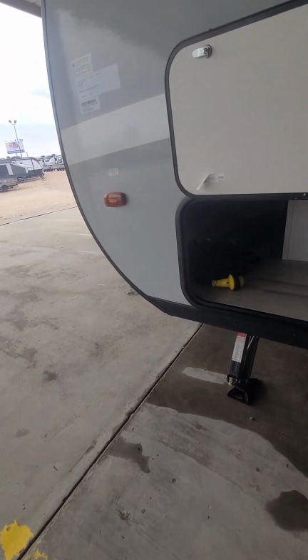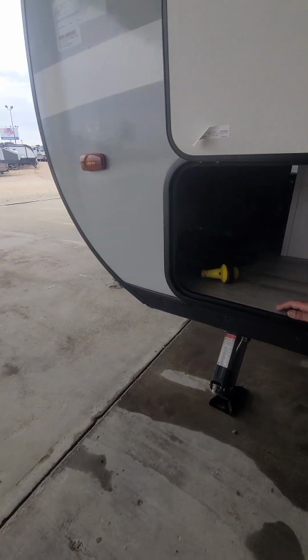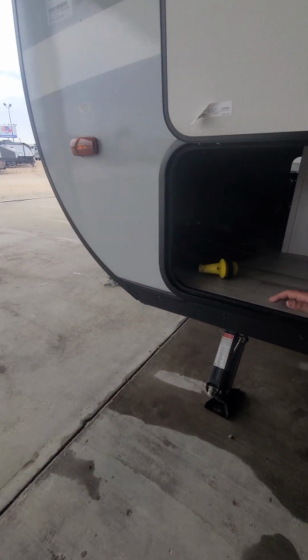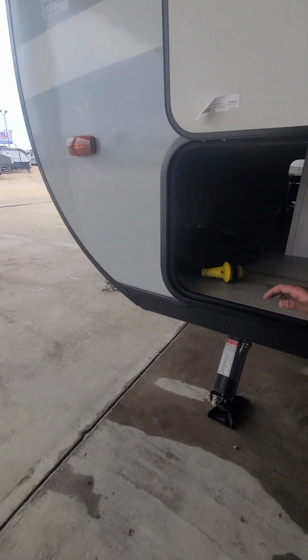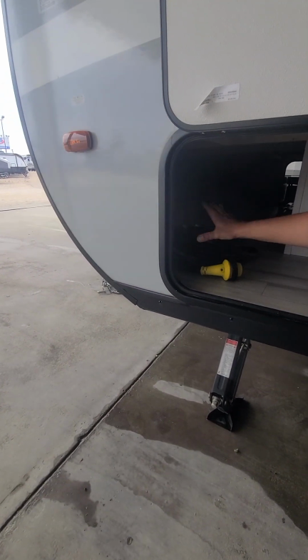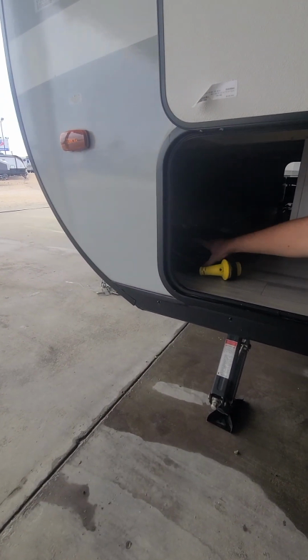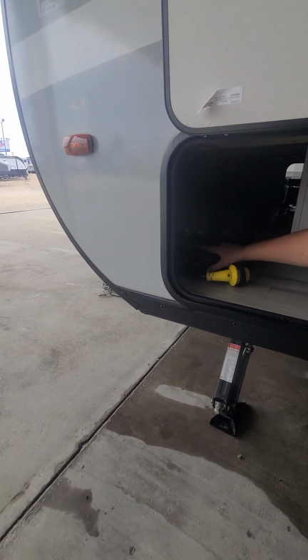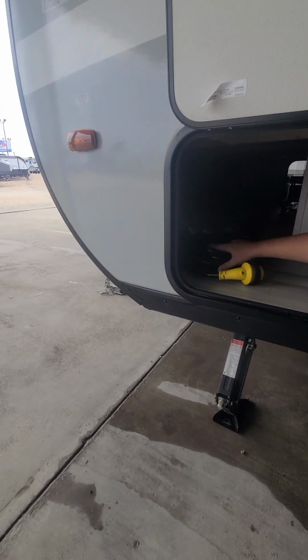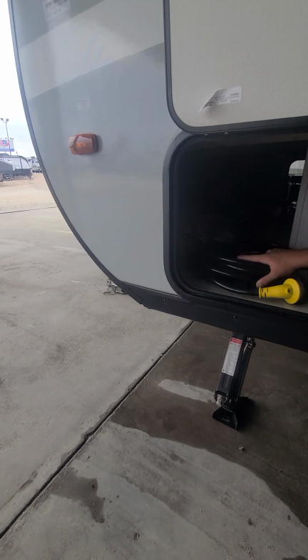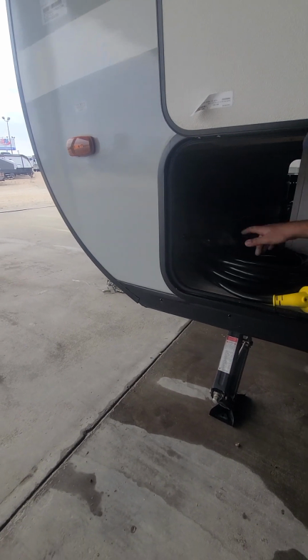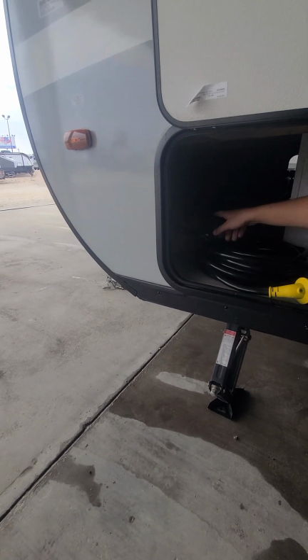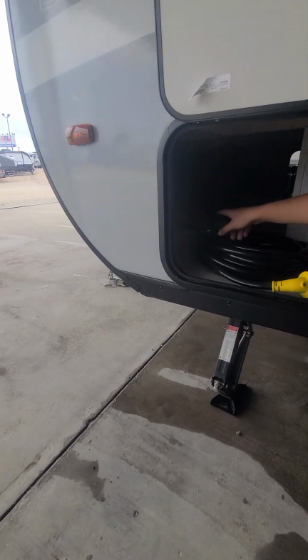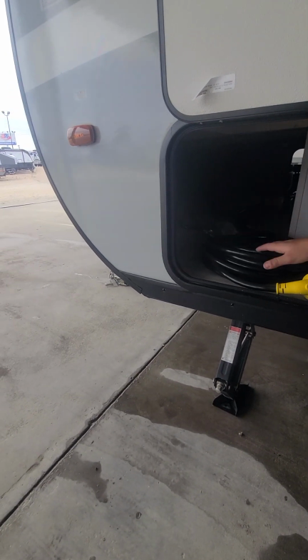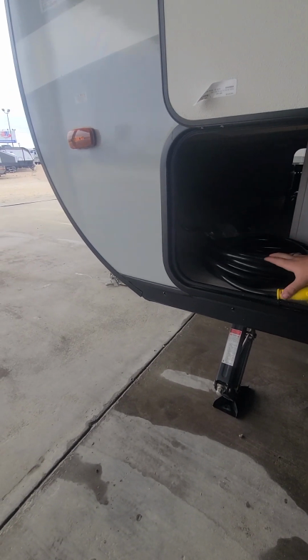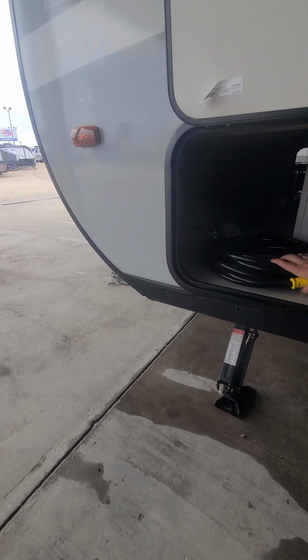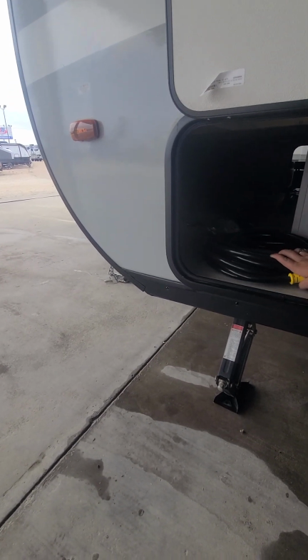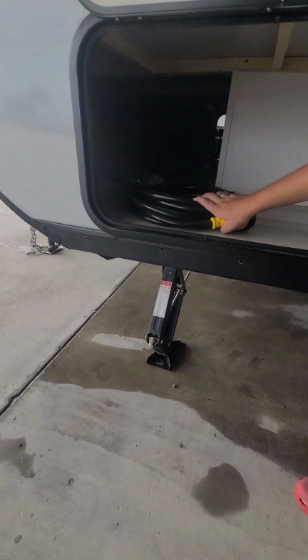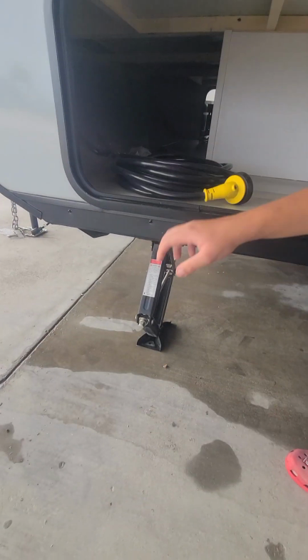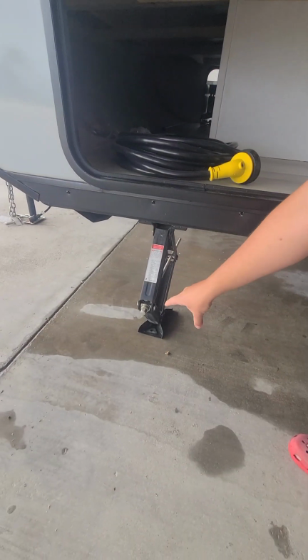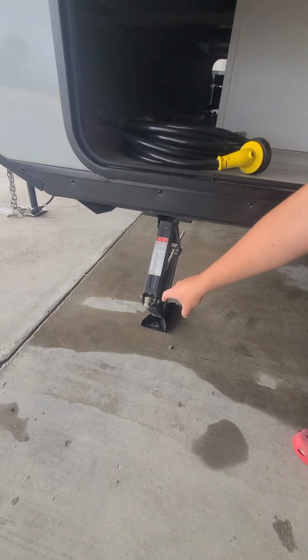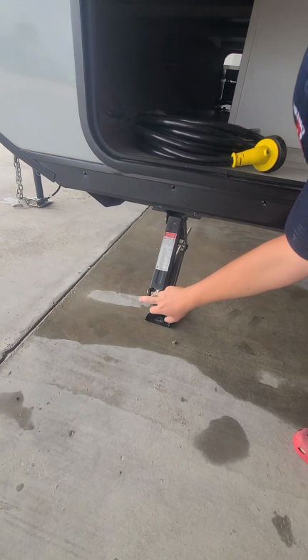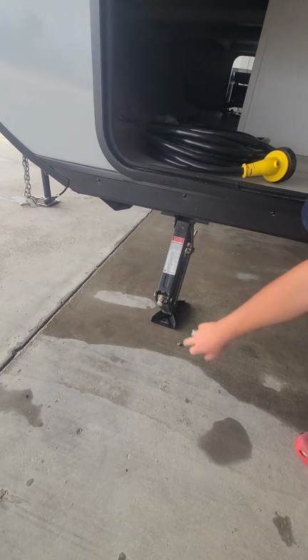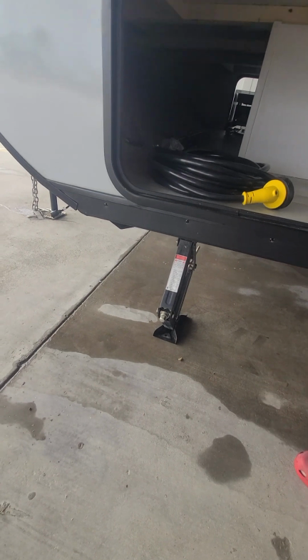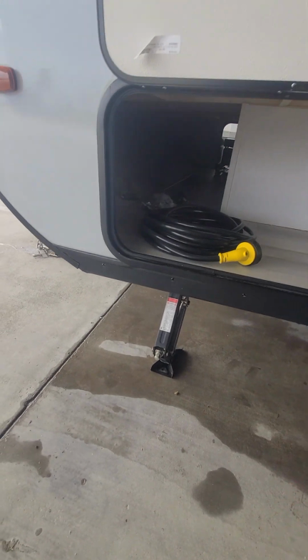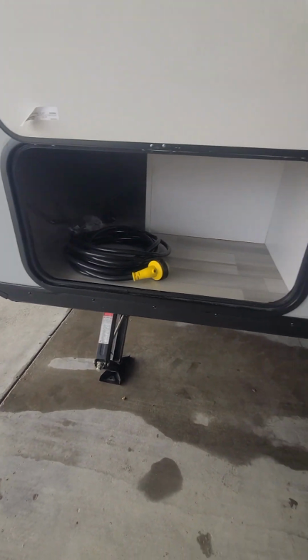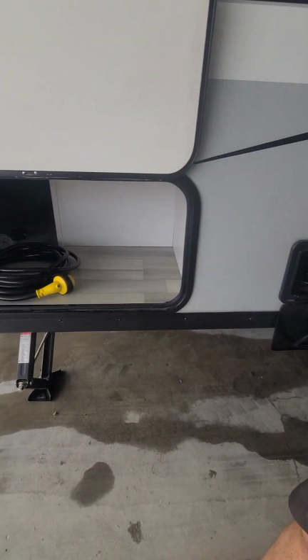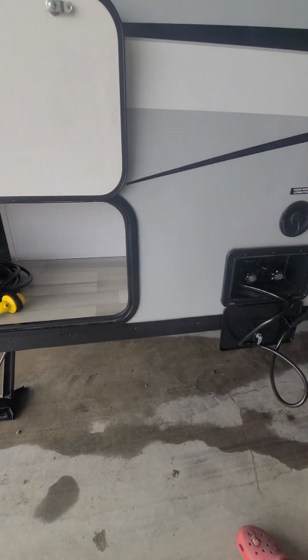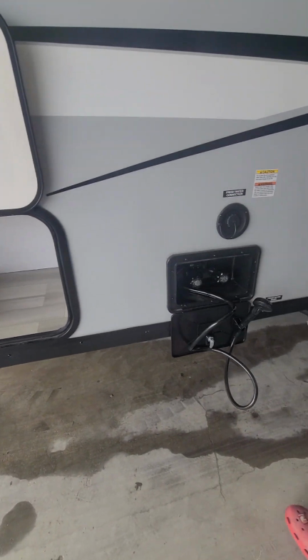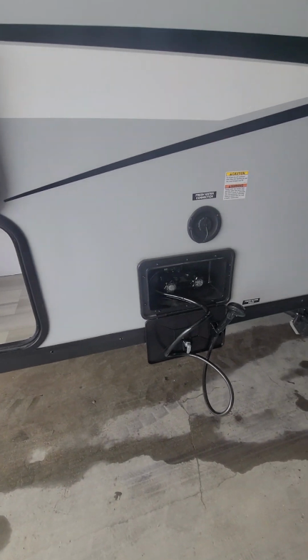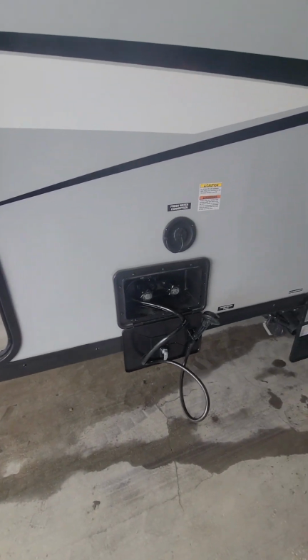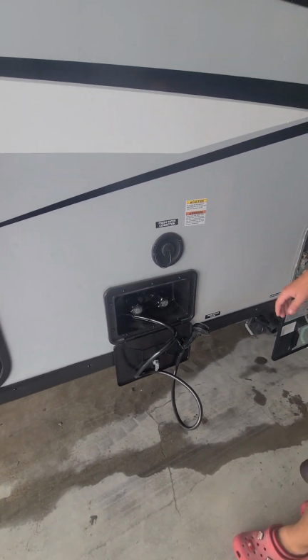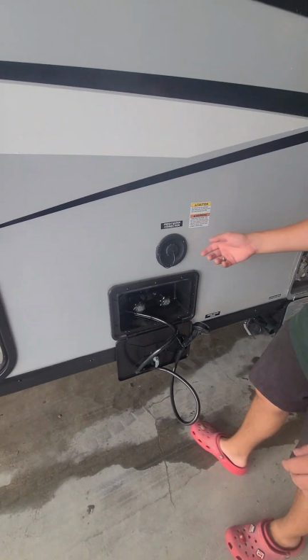The cord is going to be right there — this is going to be your 30-amp cord. You got a tool in there for your jacks right here, just to lower them up and down. That's a three-quarter inch socket so you can even use an impact against that.